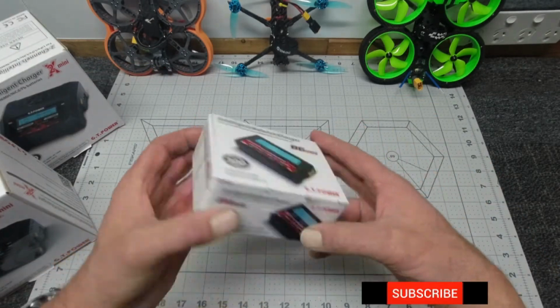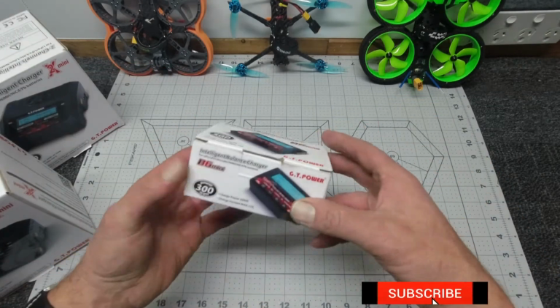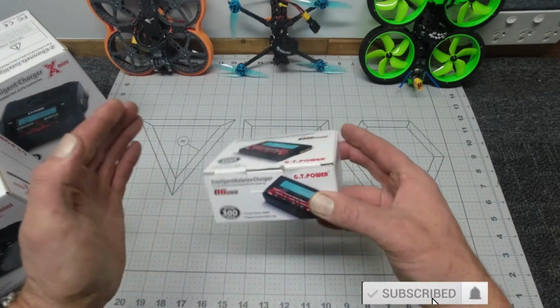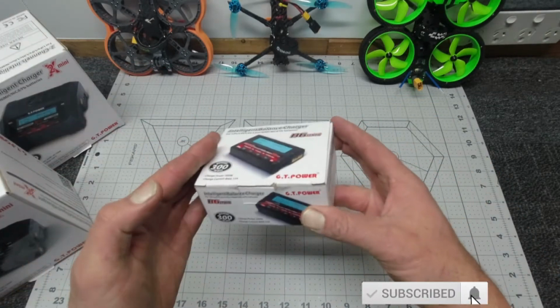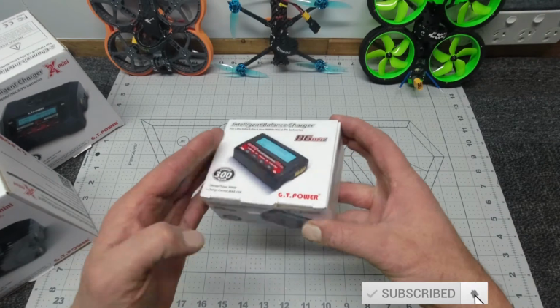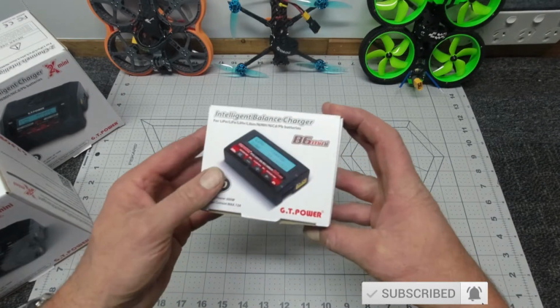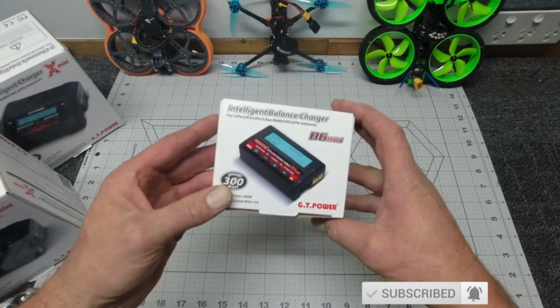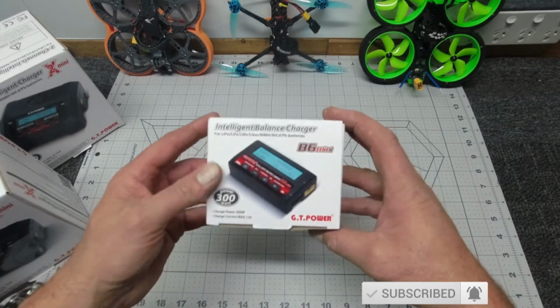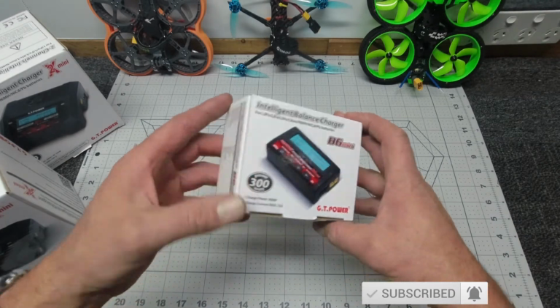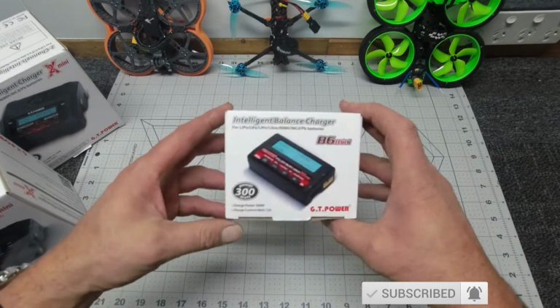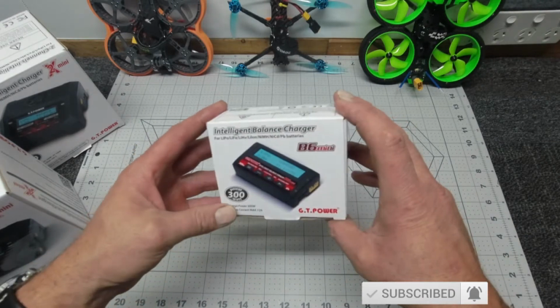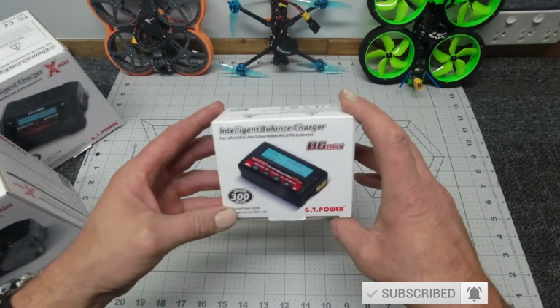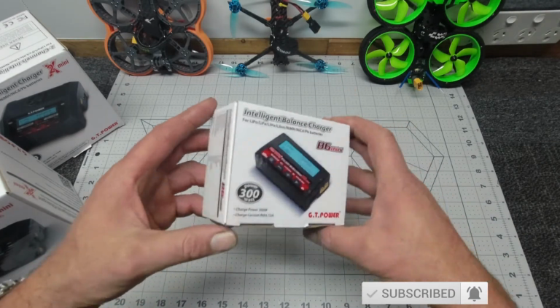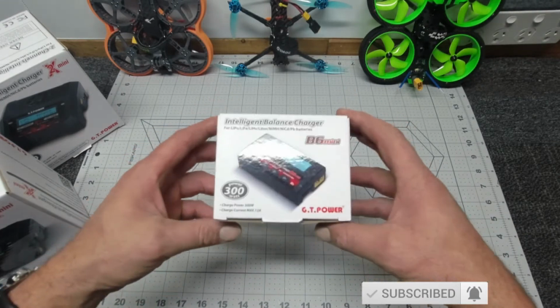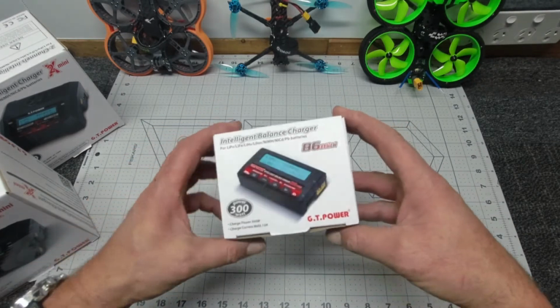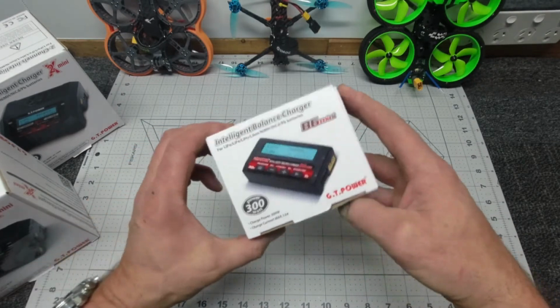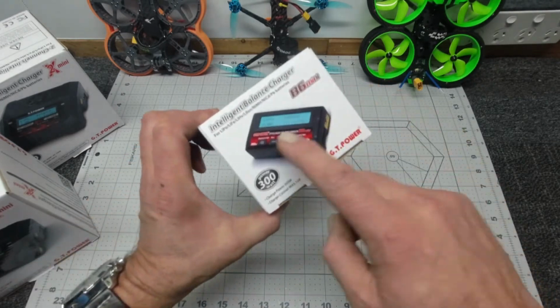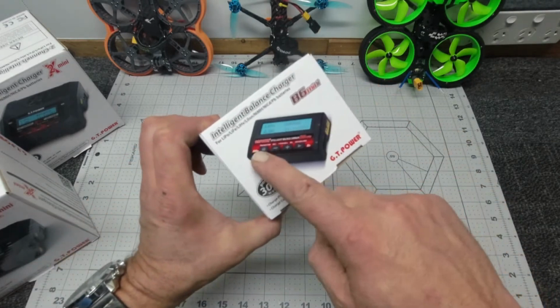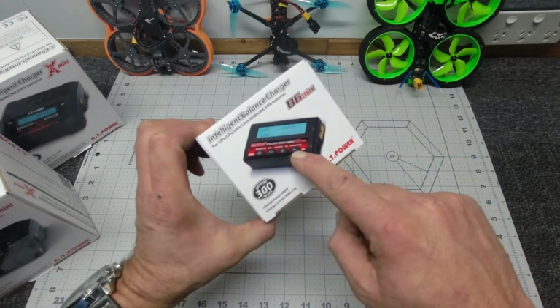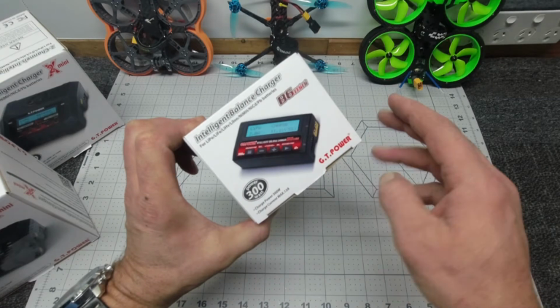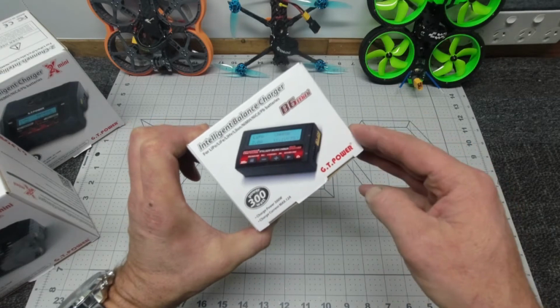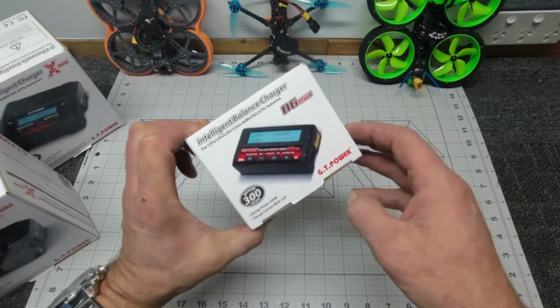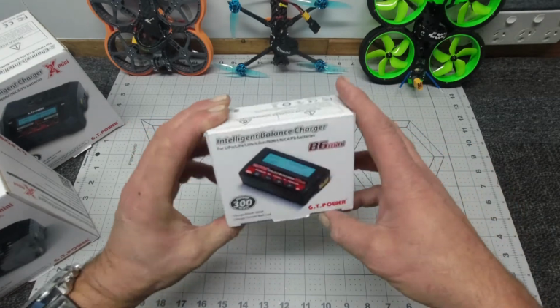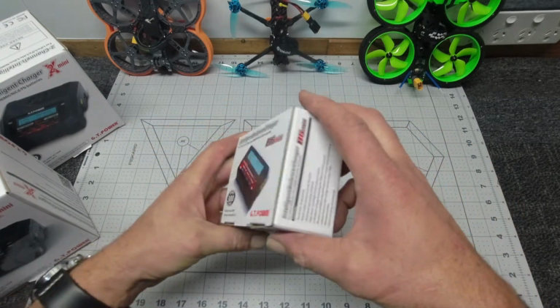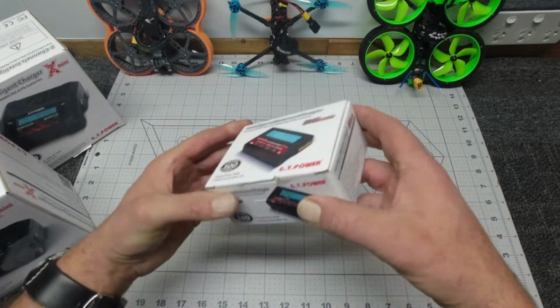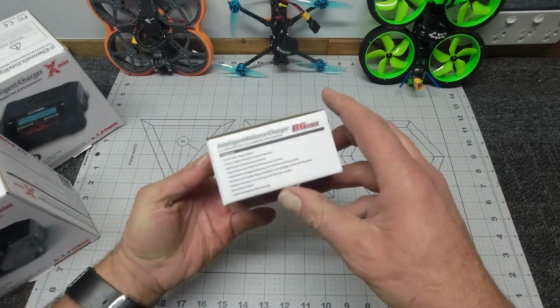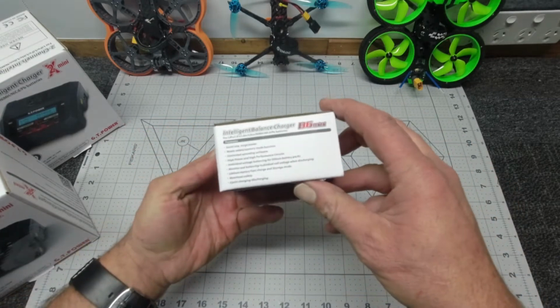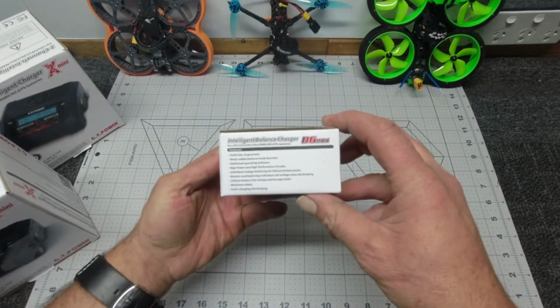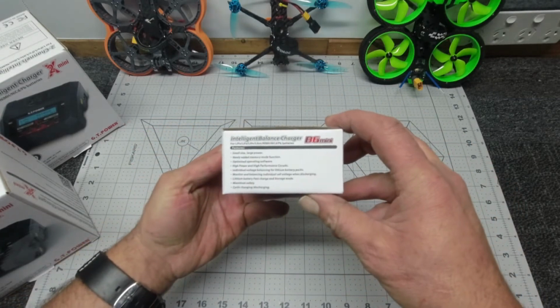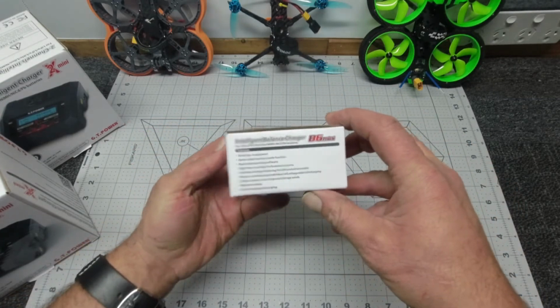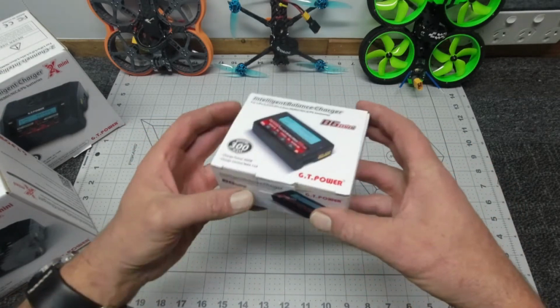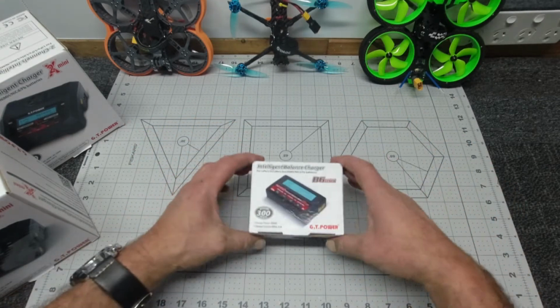I'll run through some techs and specs, put it on the scales, have a look at what it does, have a look at how you do it, and give you my opinion of it. It should be pretty good.